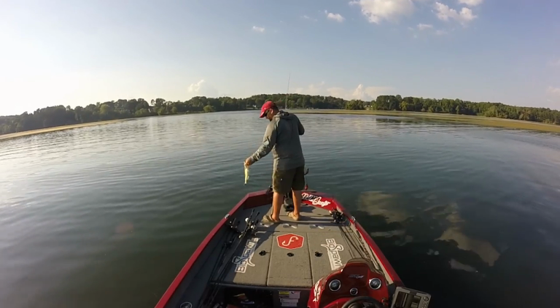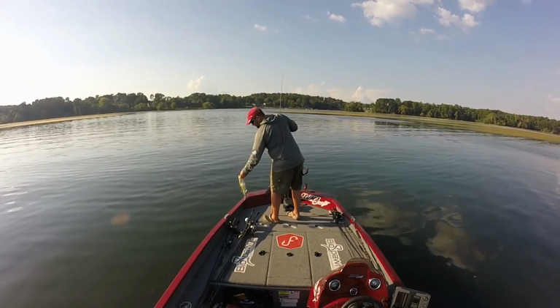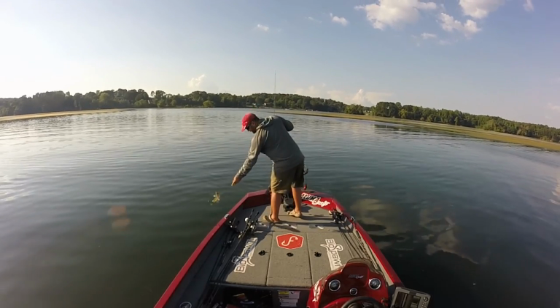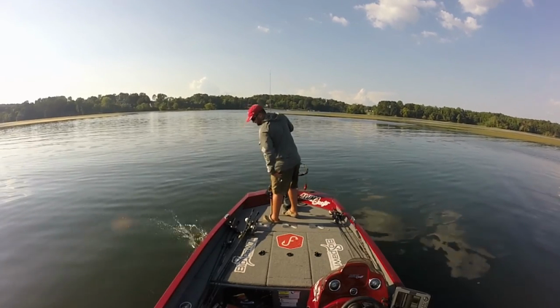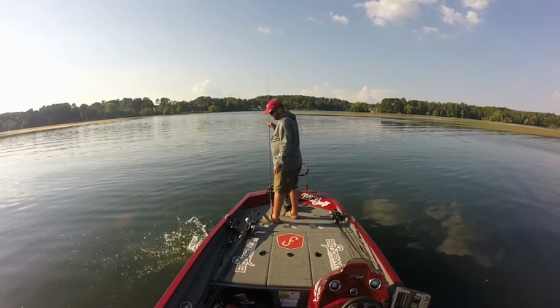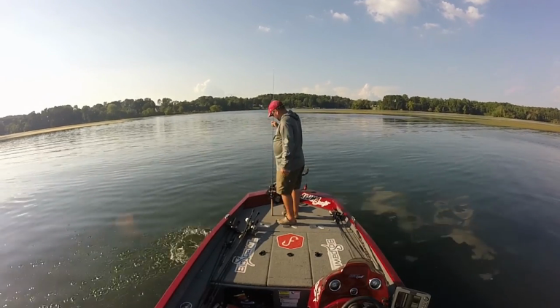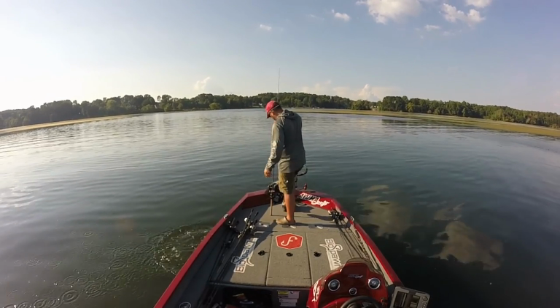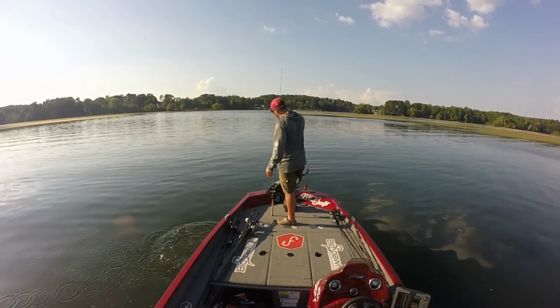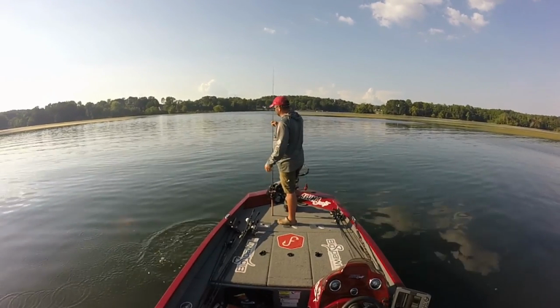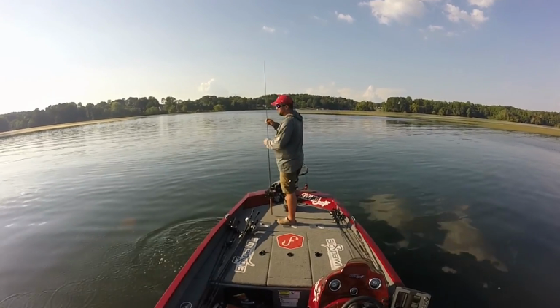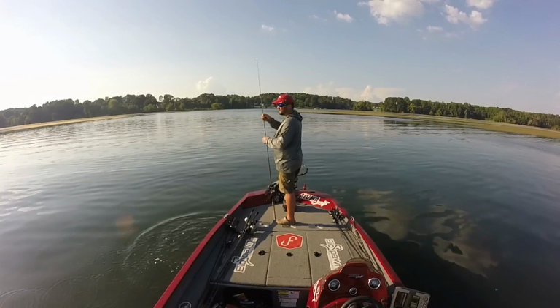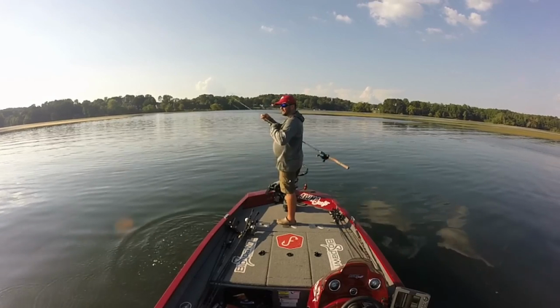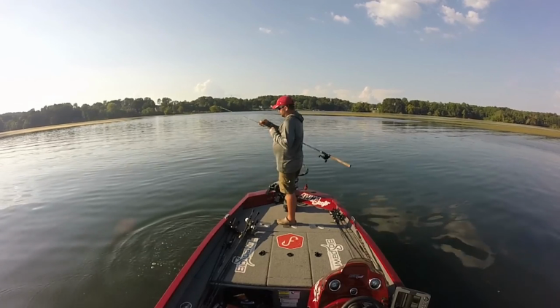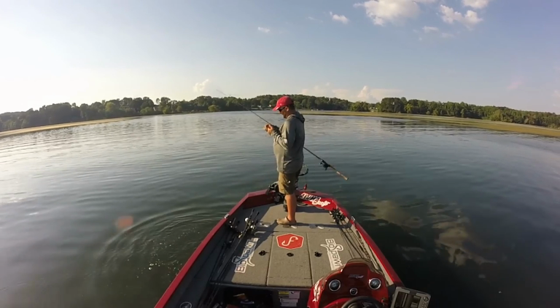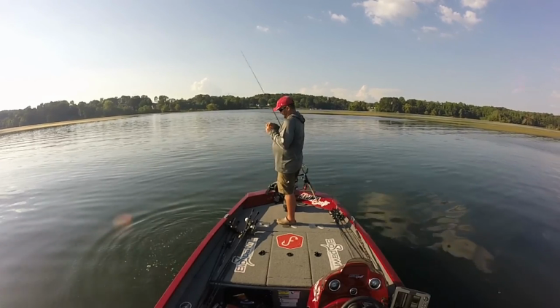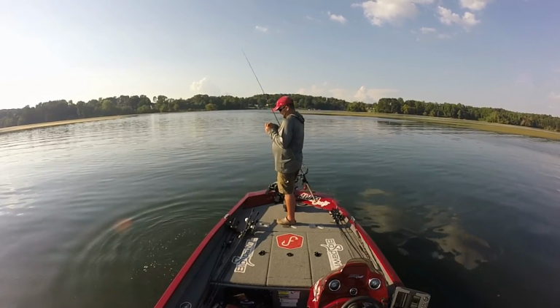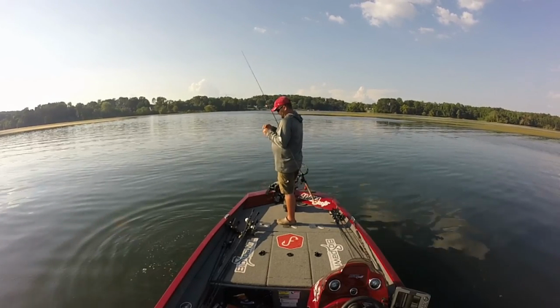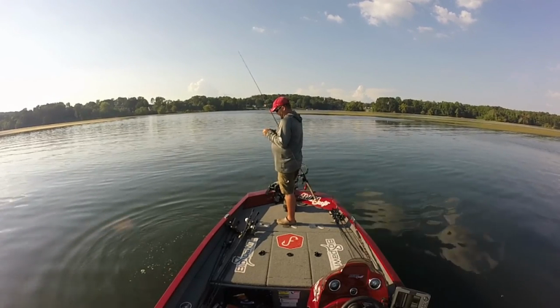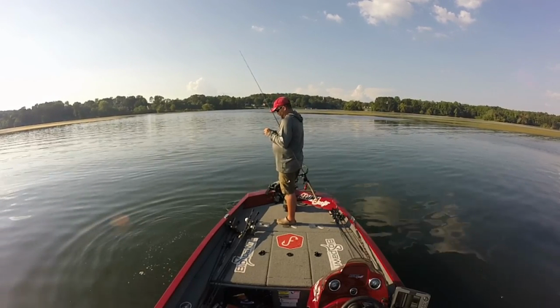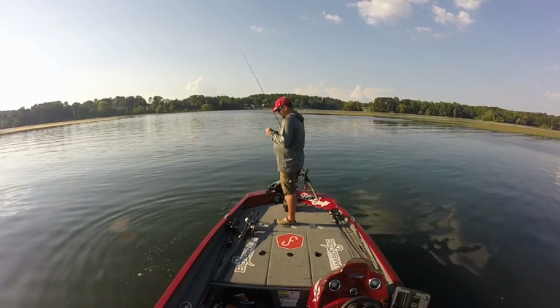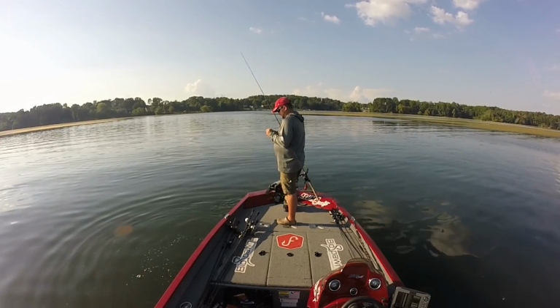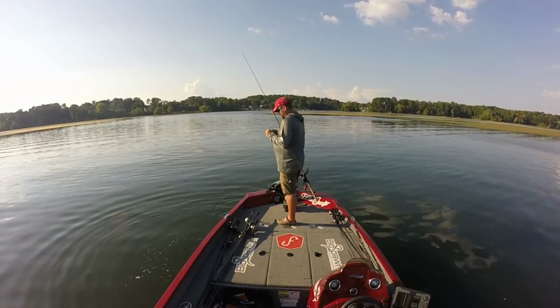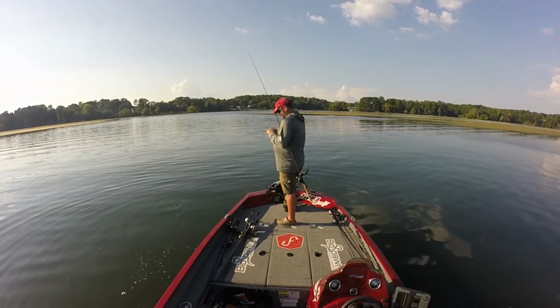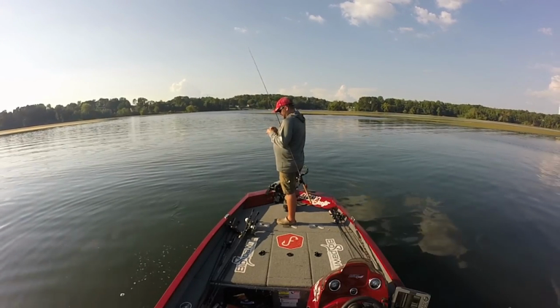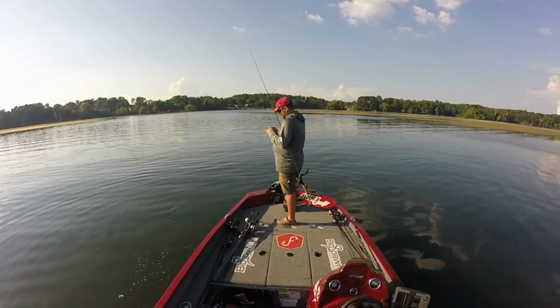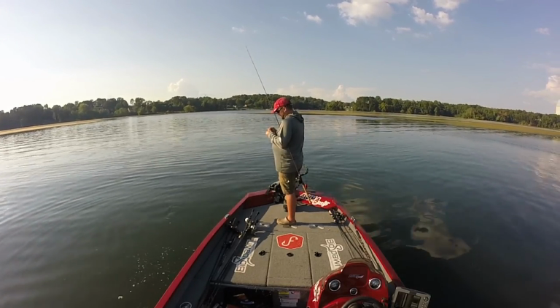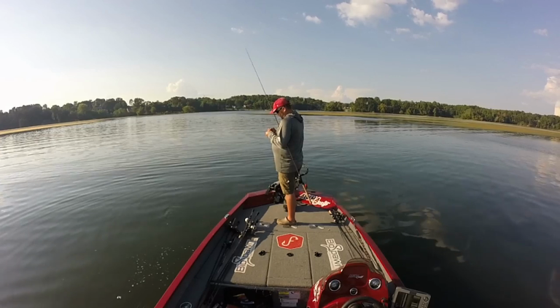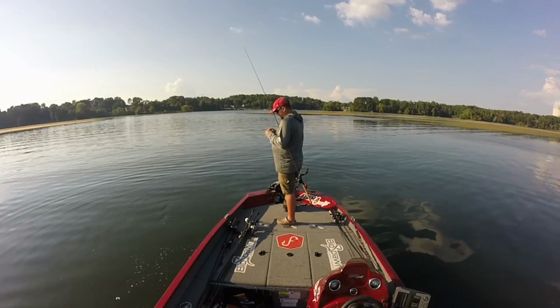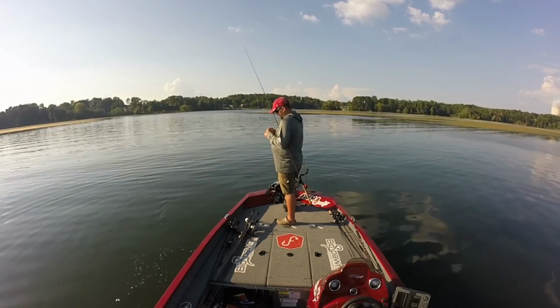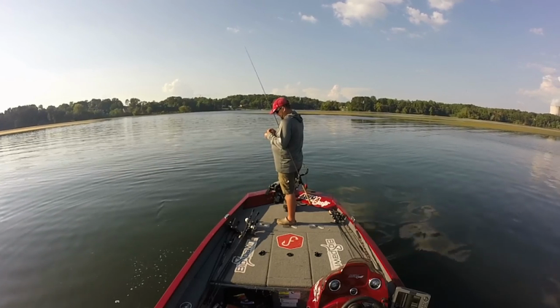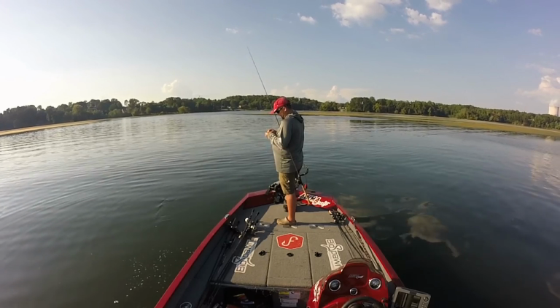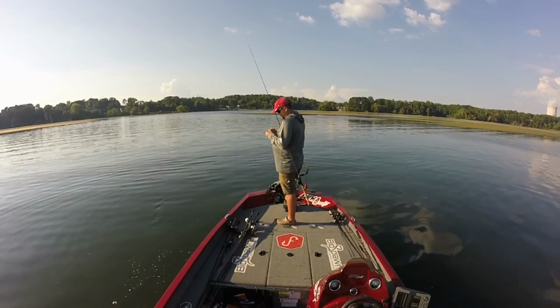Yeah, nice little fish. Not huge, but at this point in time and this time of day I'll take anything. It's likely there are bigger ones sitting out here, but that's basically what I'm doing.